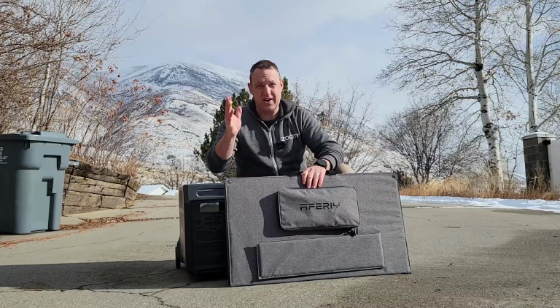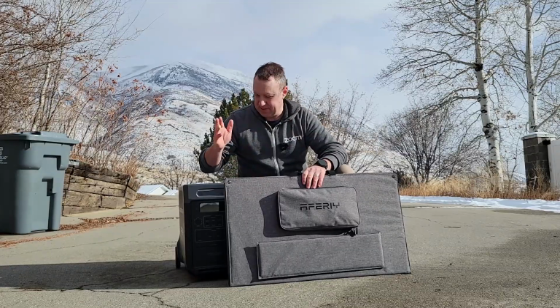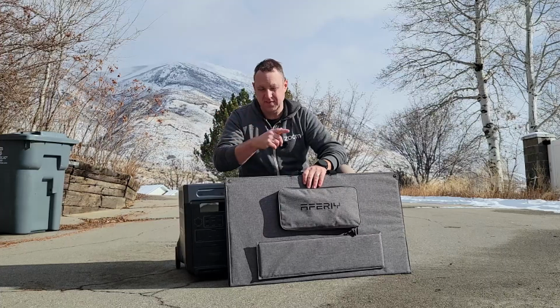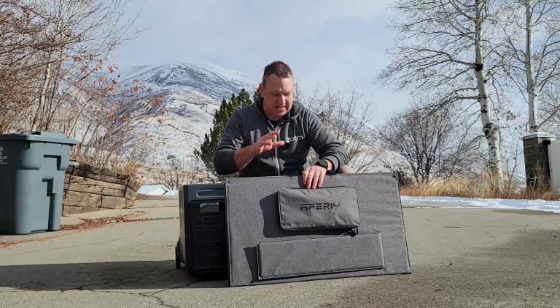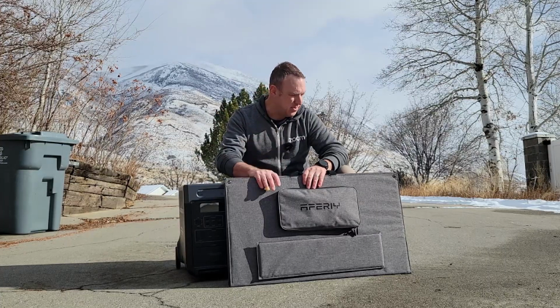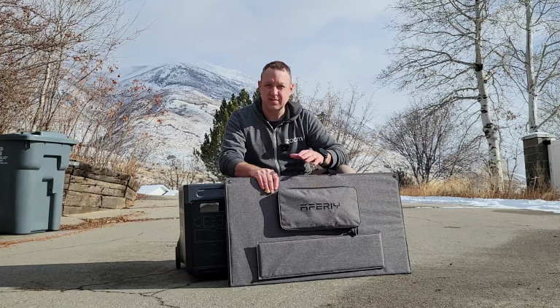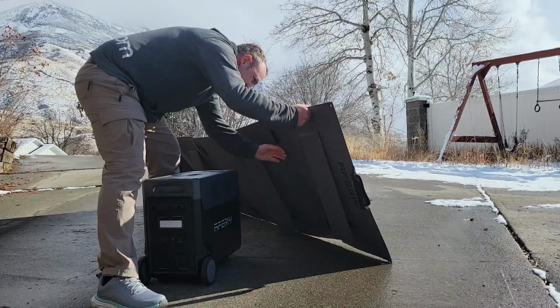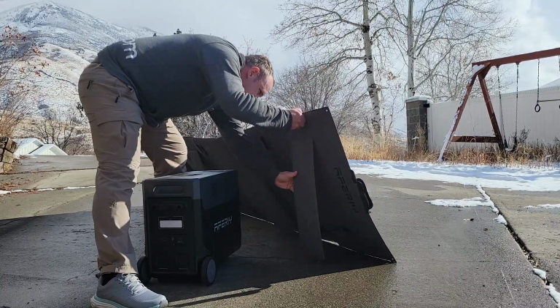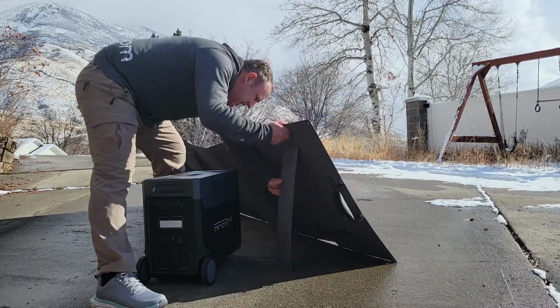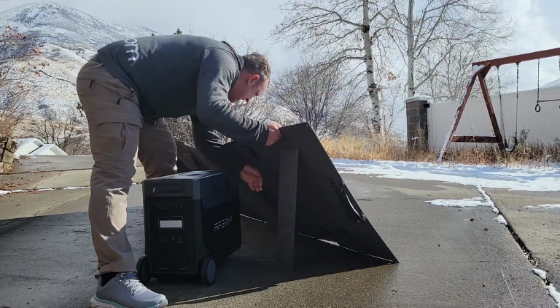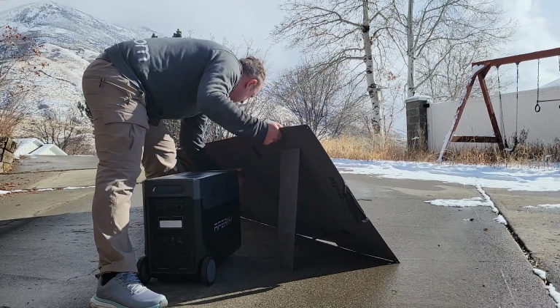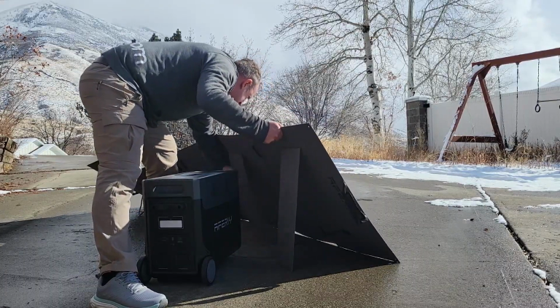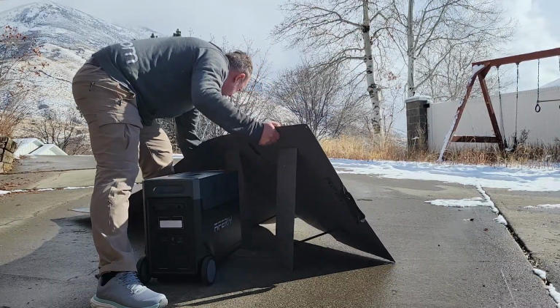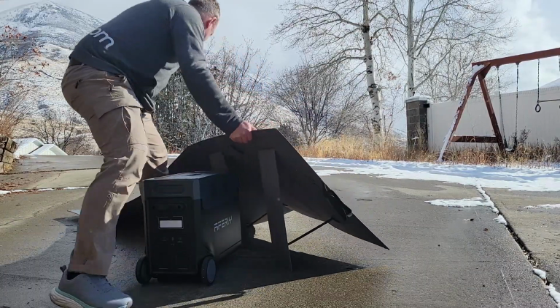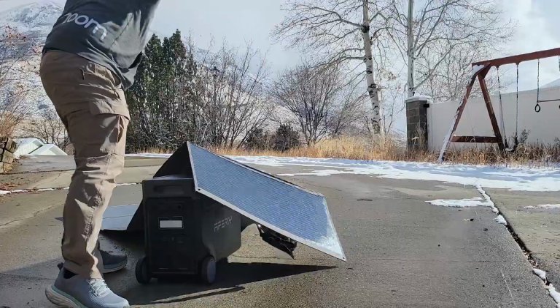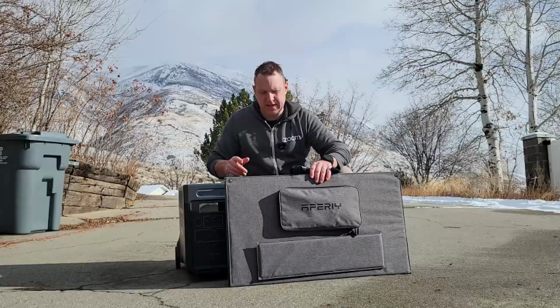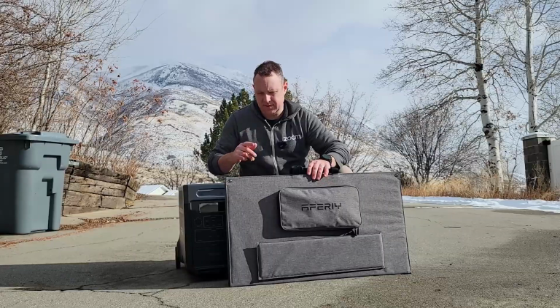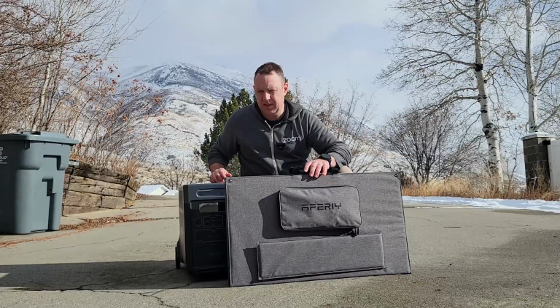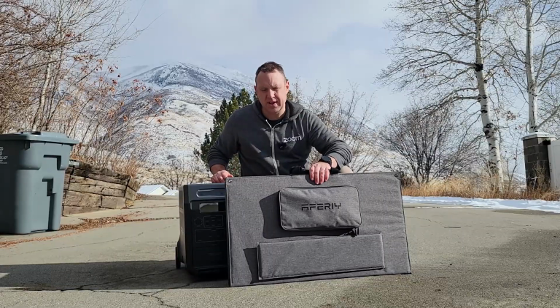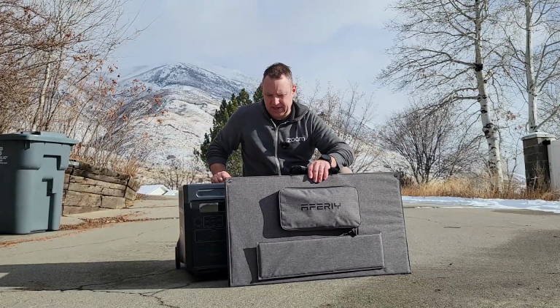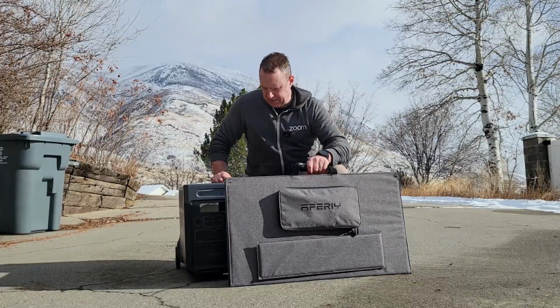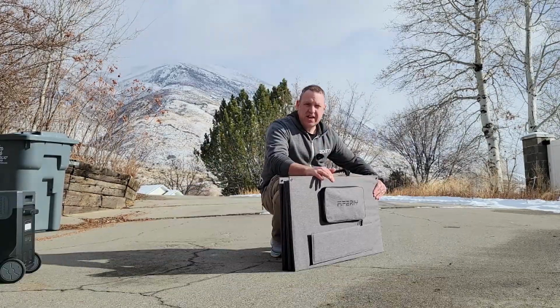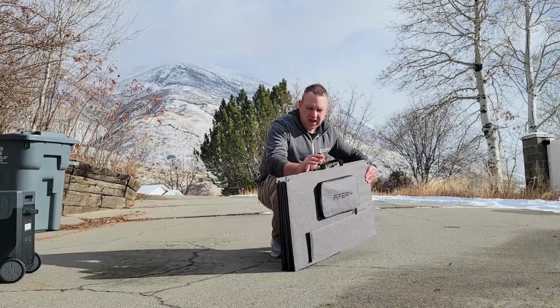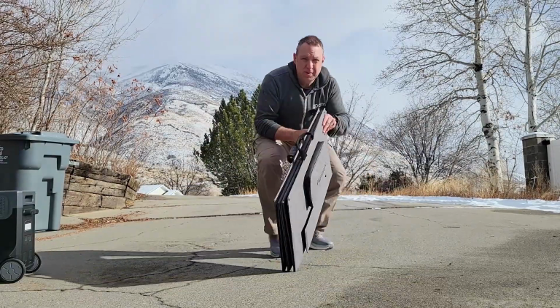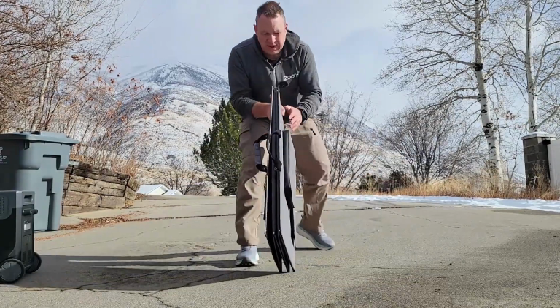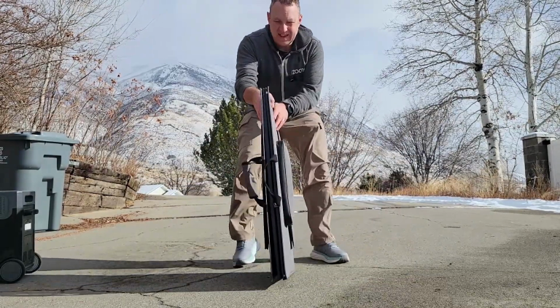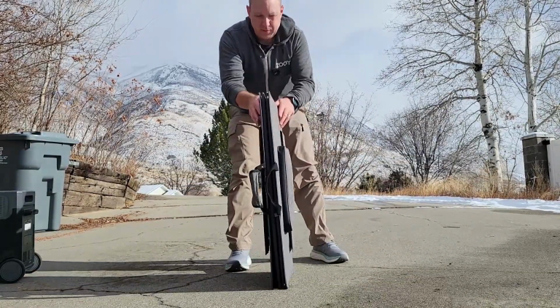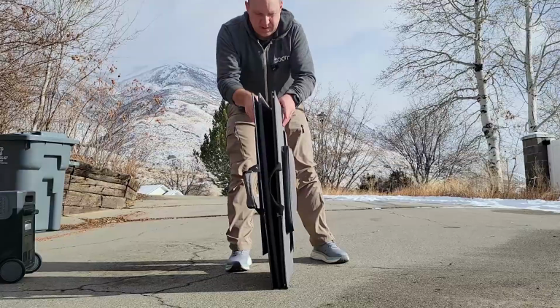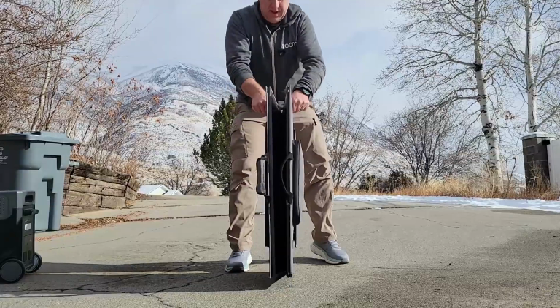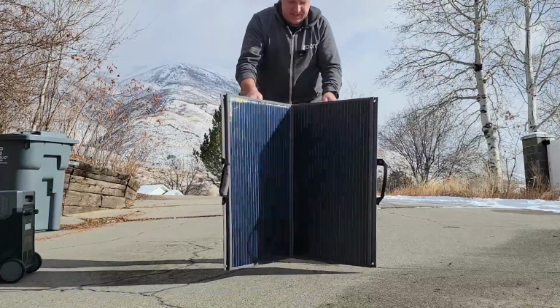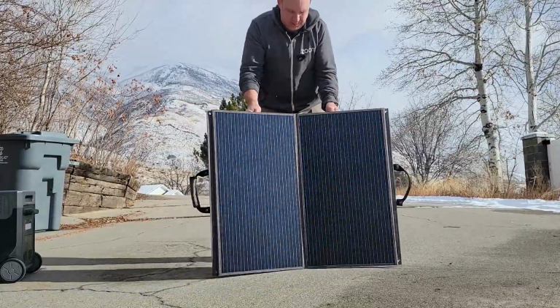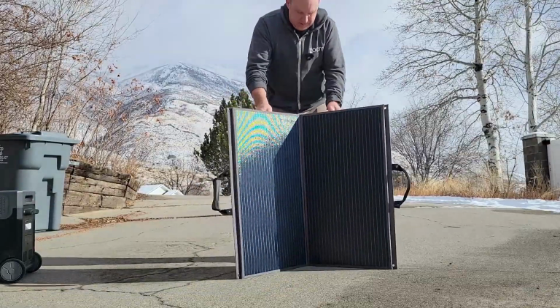I must admit the first time I set this up I had some issues because I was doing it on an incline, but after I set it up the first time it got a little bit easier. I will say if you've got two people it's going to be a lot easier setting up with two people.